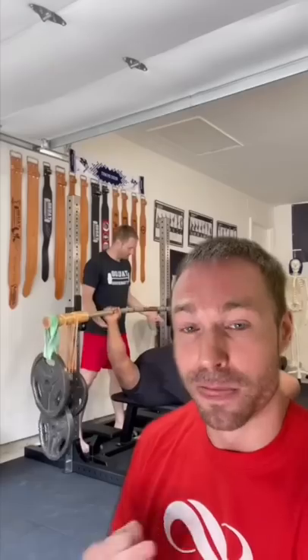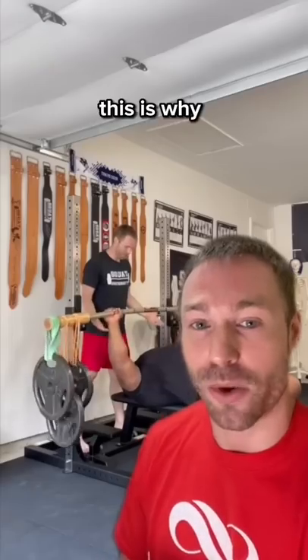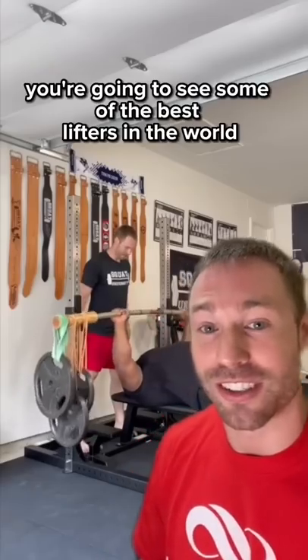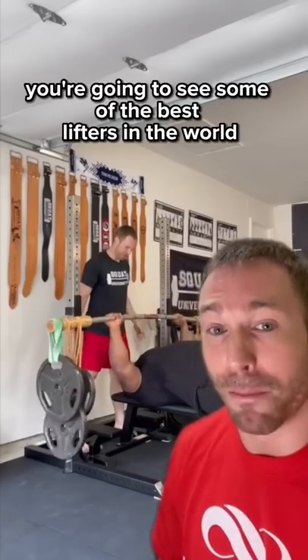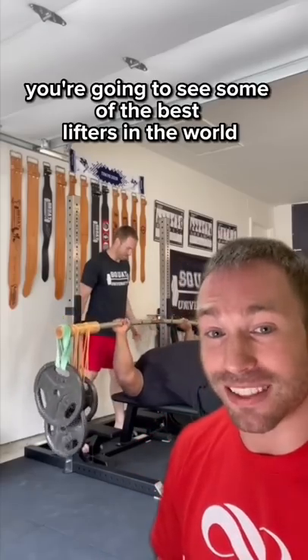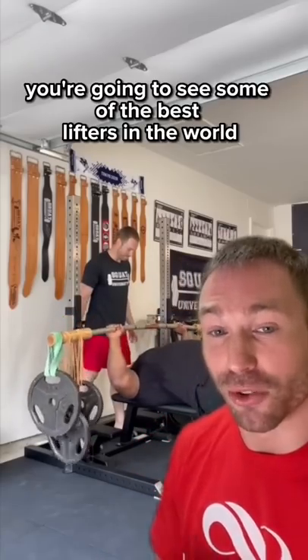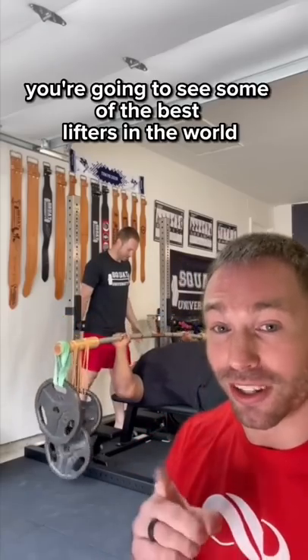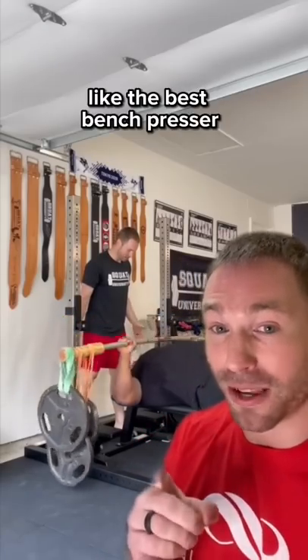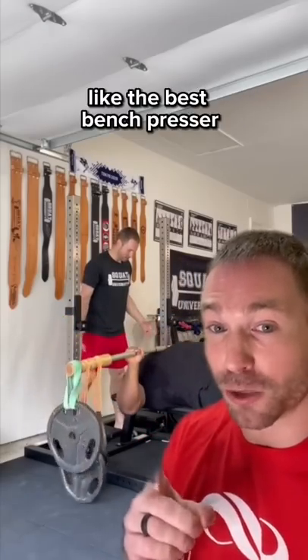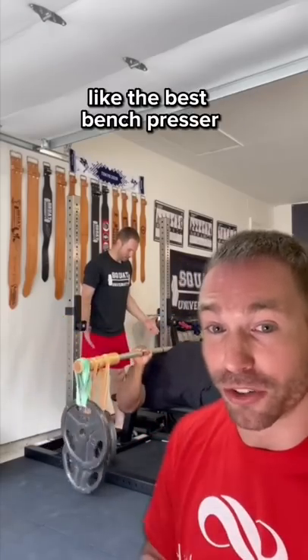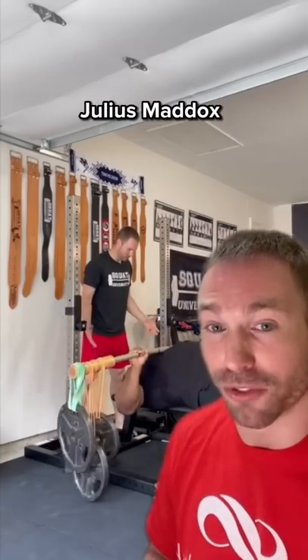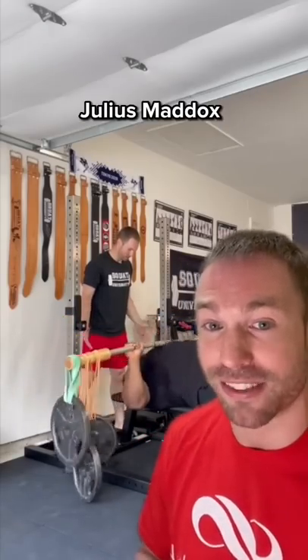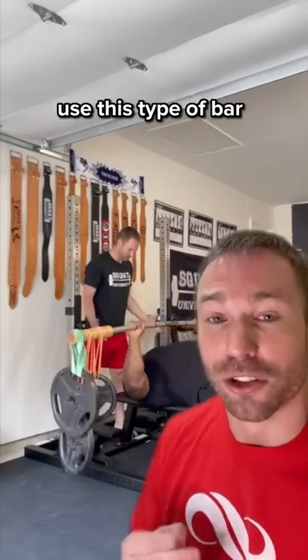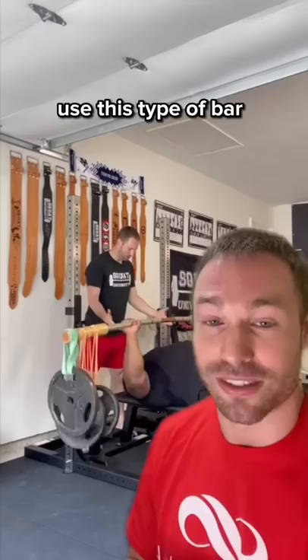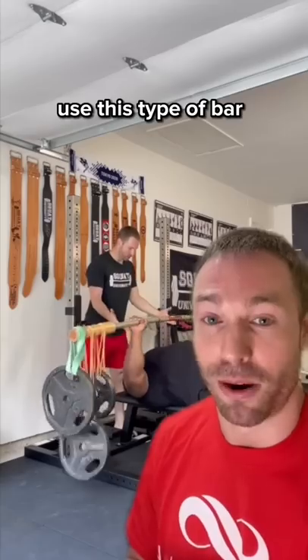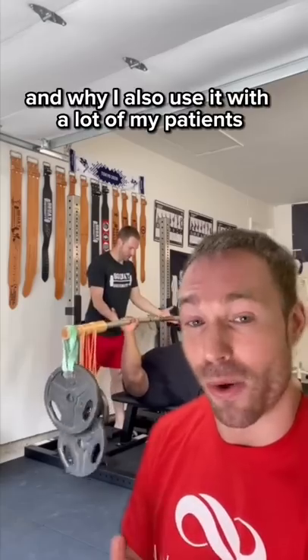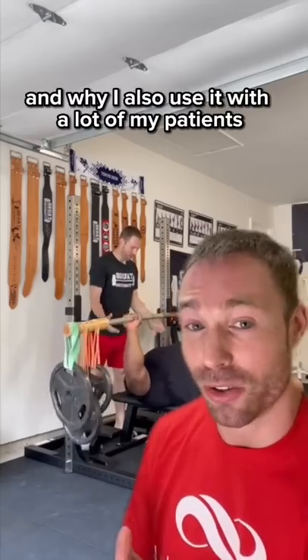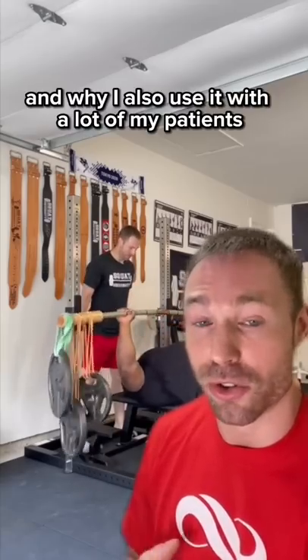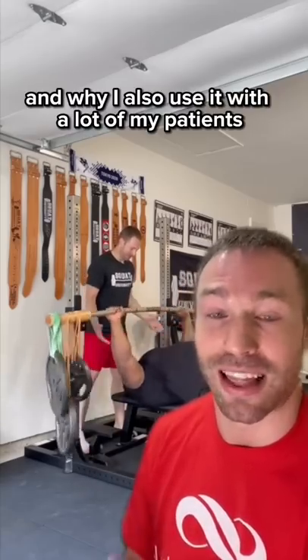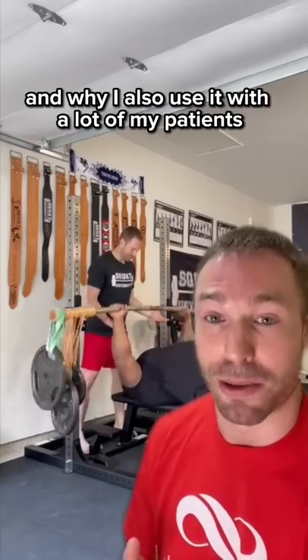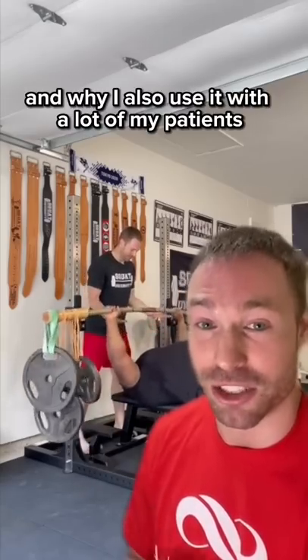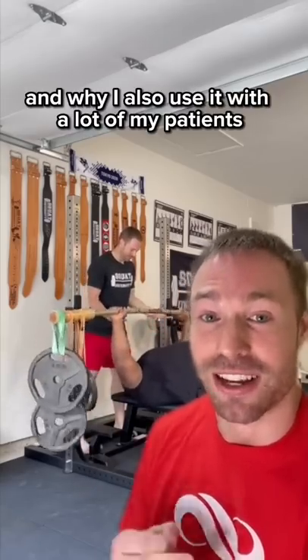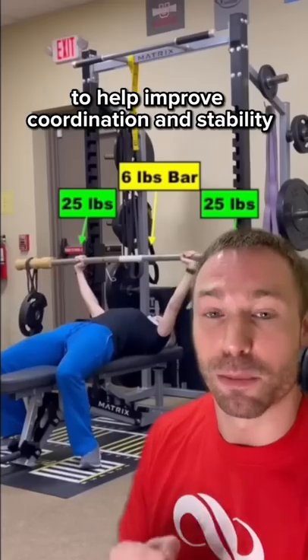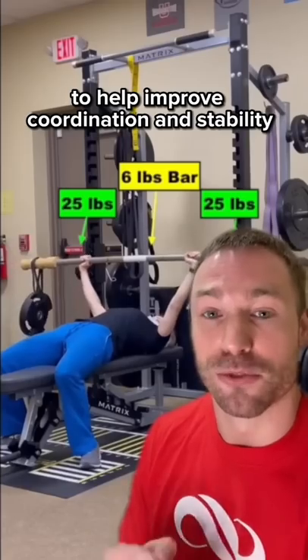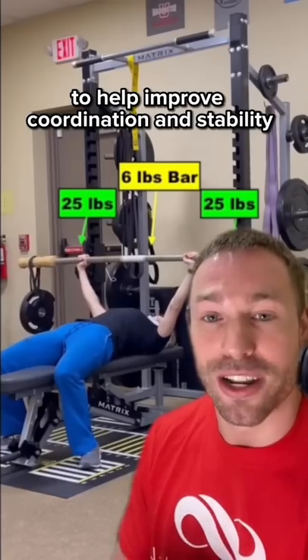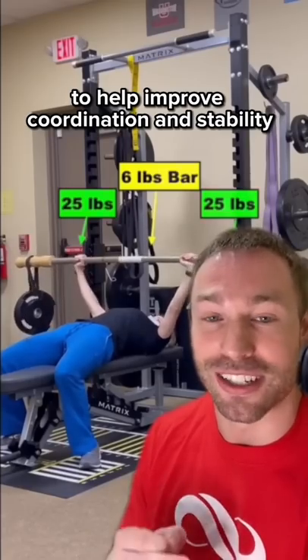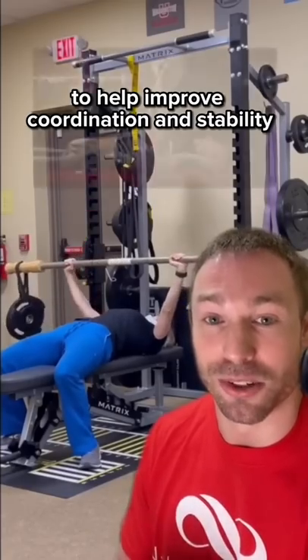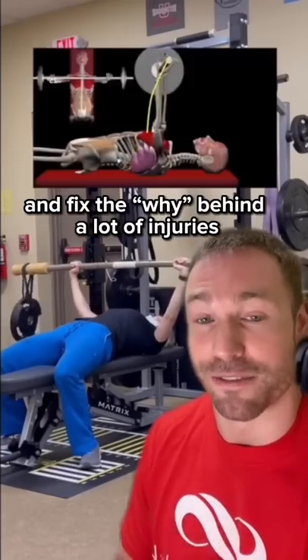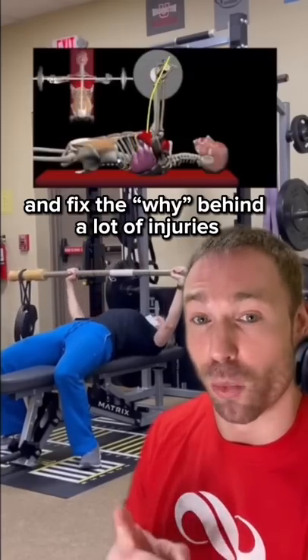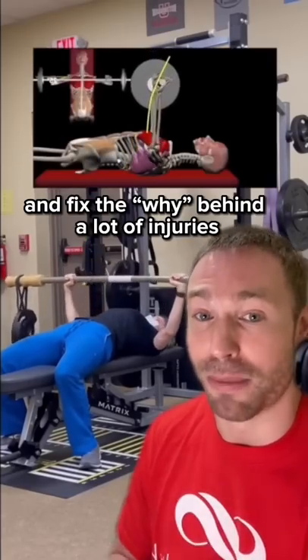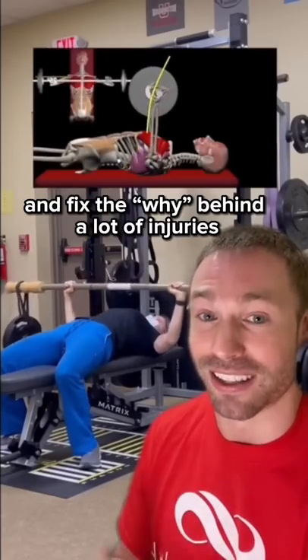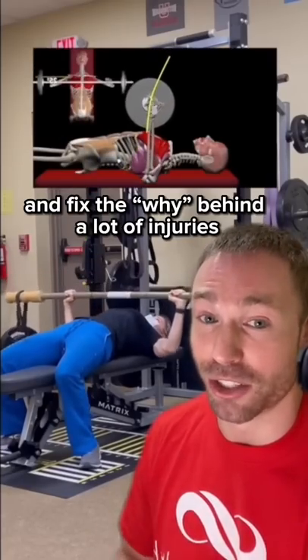This is why you're going to see some of the best lifters in the world, like the best bench presser Julius Maddox, use this type of bar. And why I also use it with a lot of my patients to help improve coordination and stability and fix the root cause behind a lot of injuries.